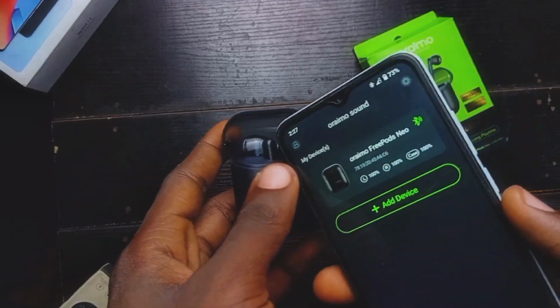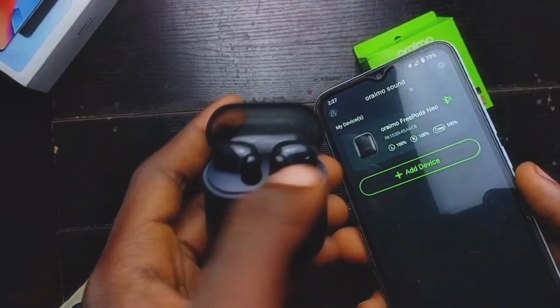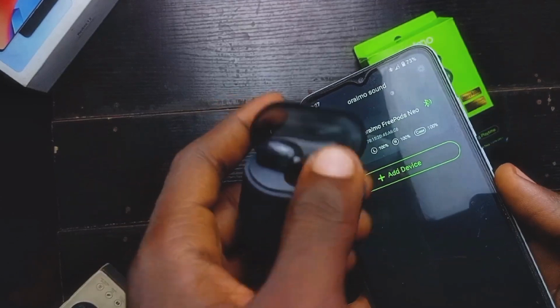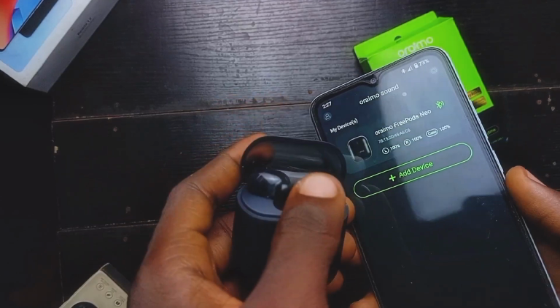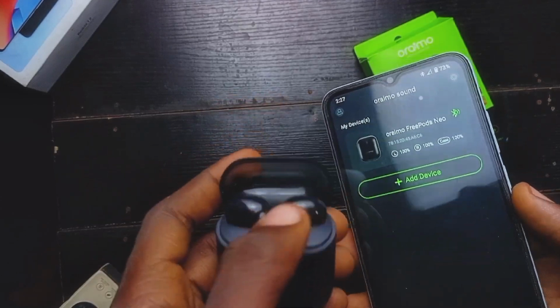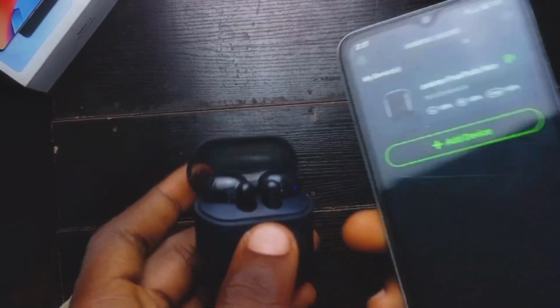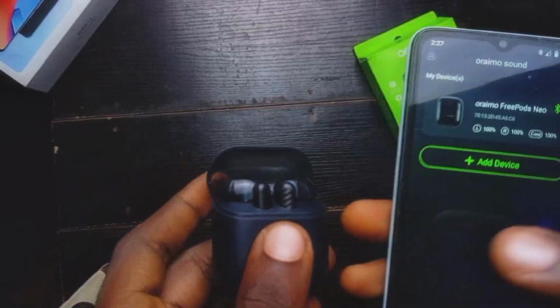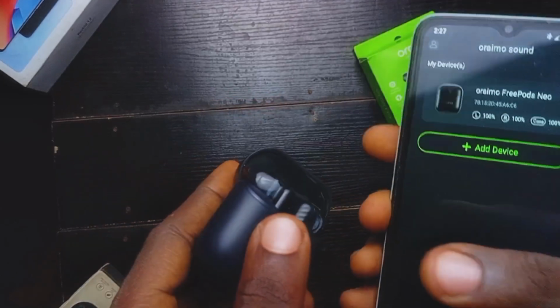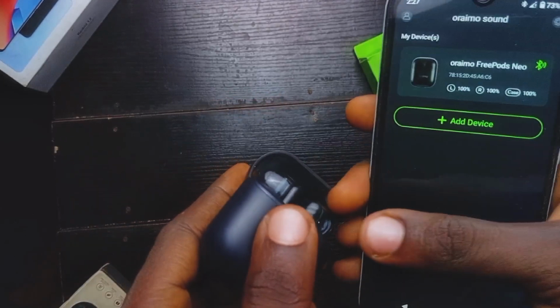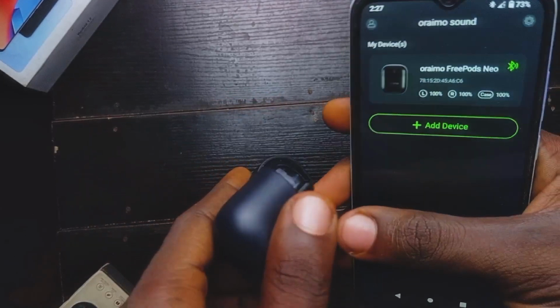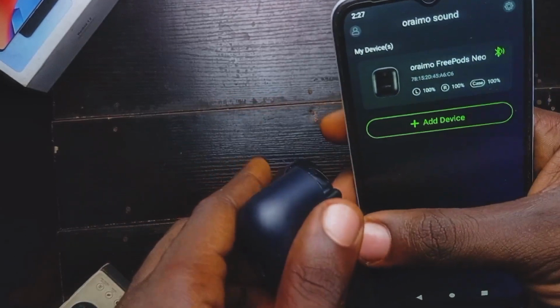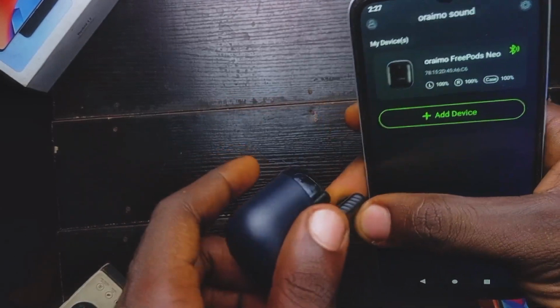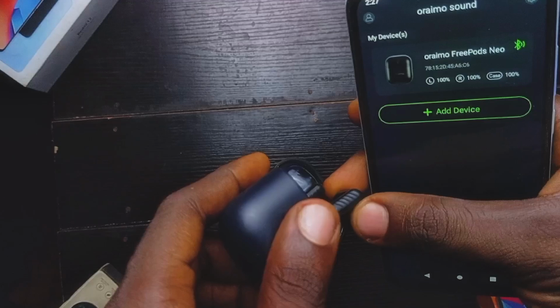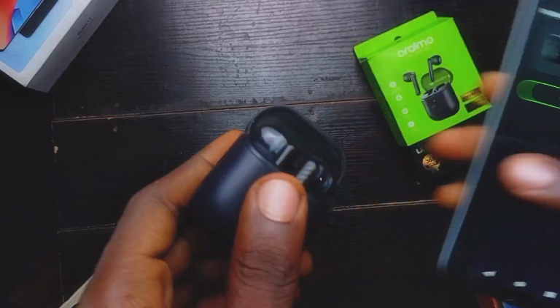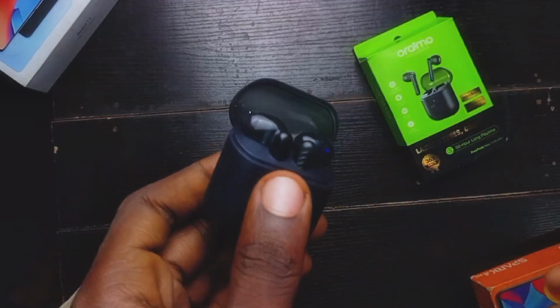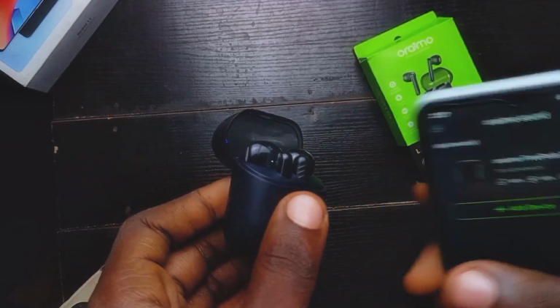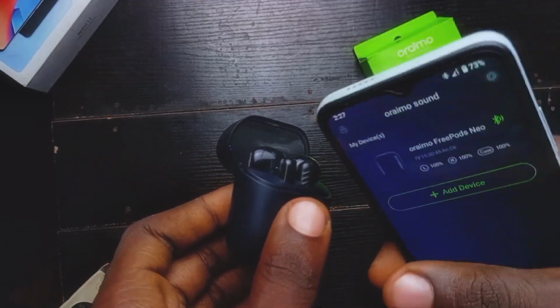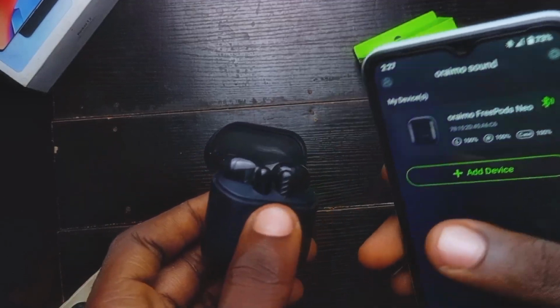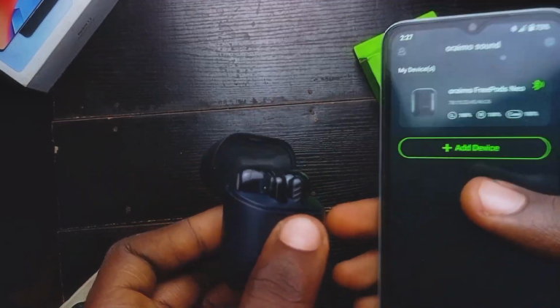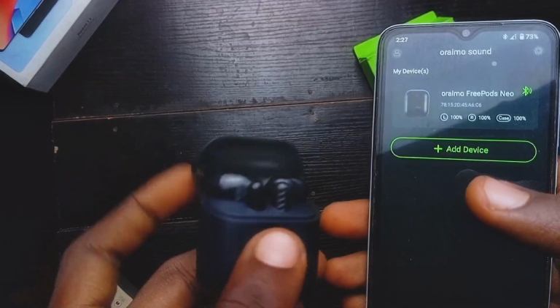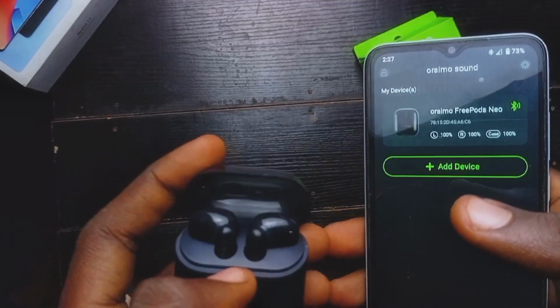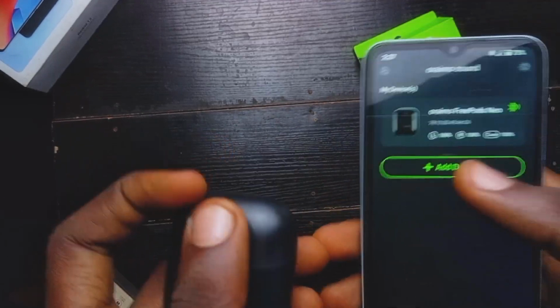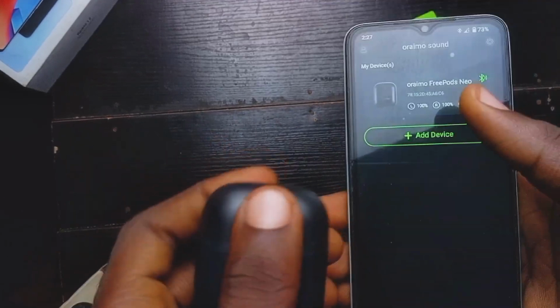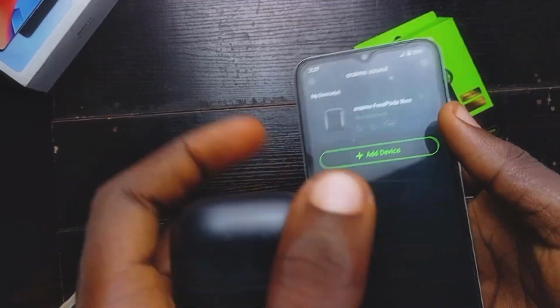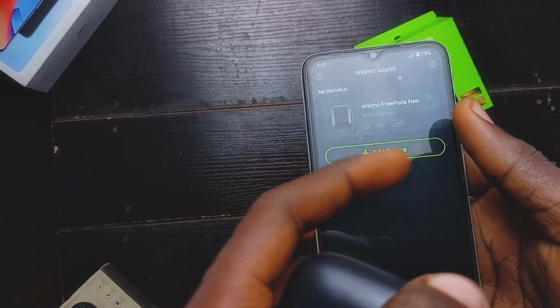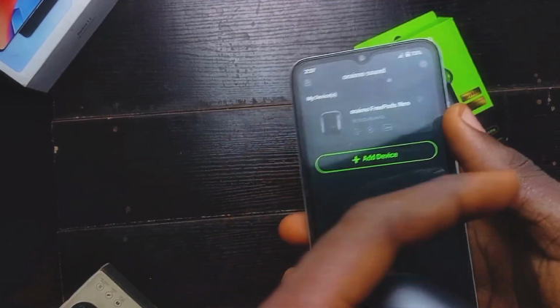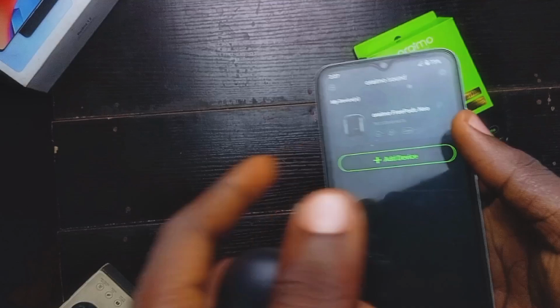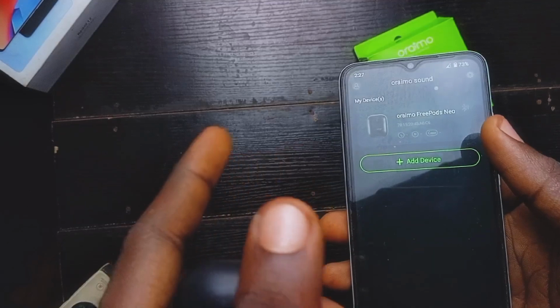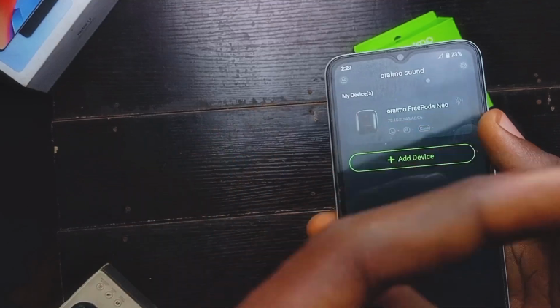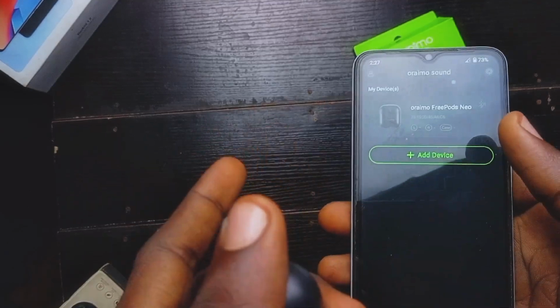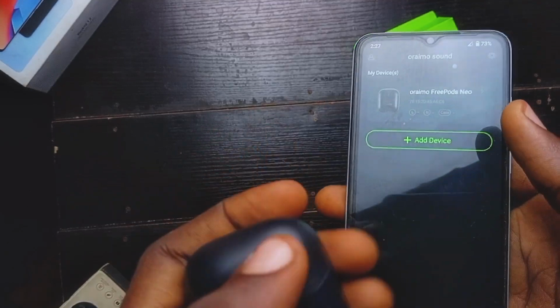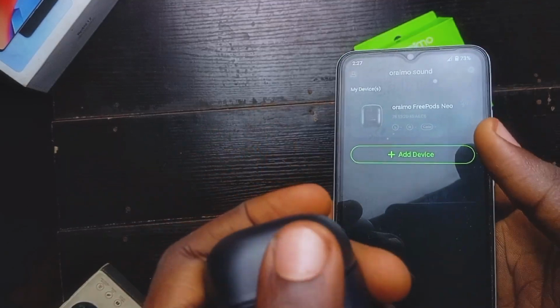If you encounter an issue where one earpod is working and the other one isn't, all you have to do is pull out the earpods from the case, insert it back in, and it will connect automatically. That's just it.